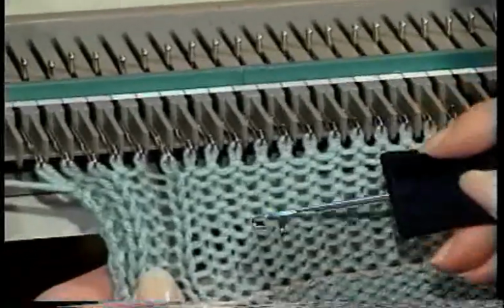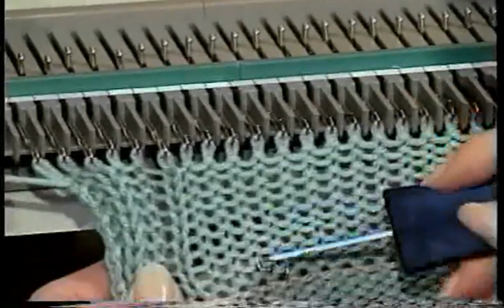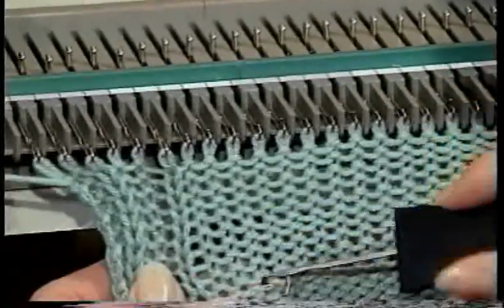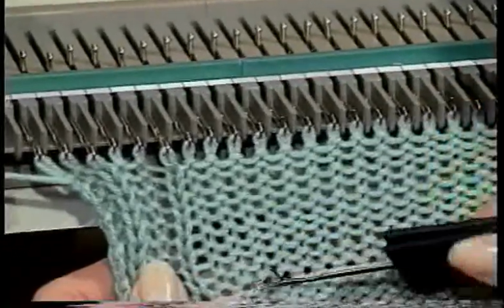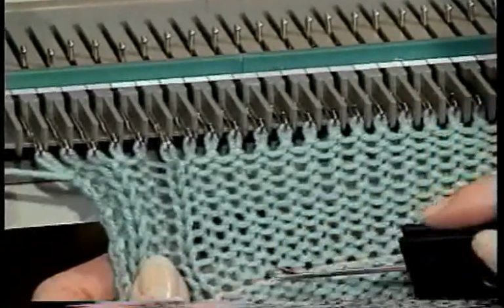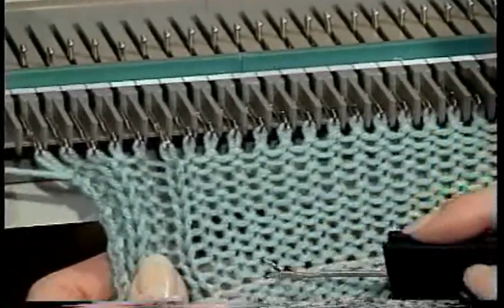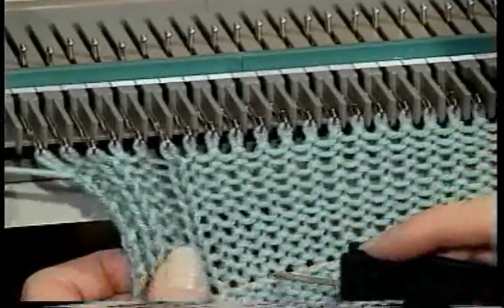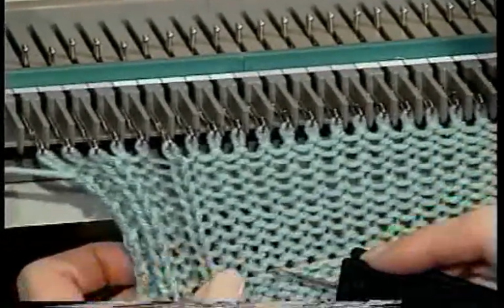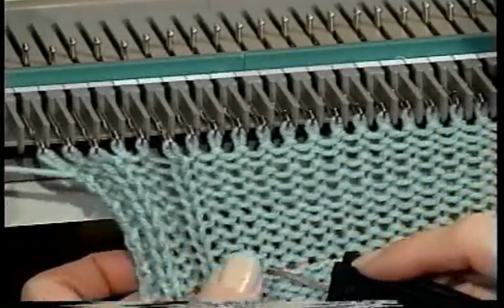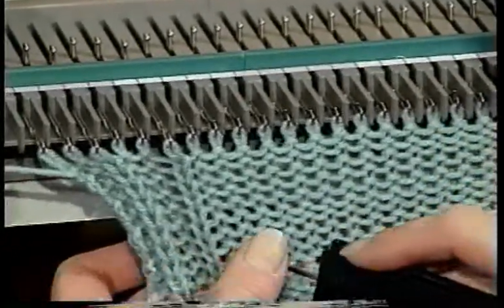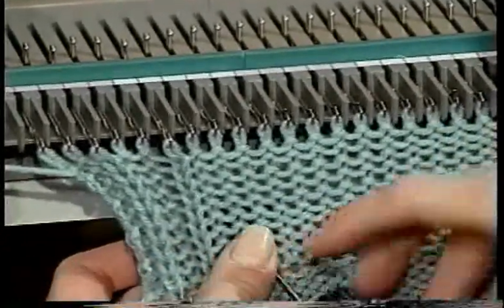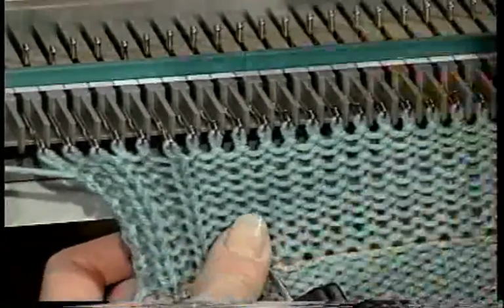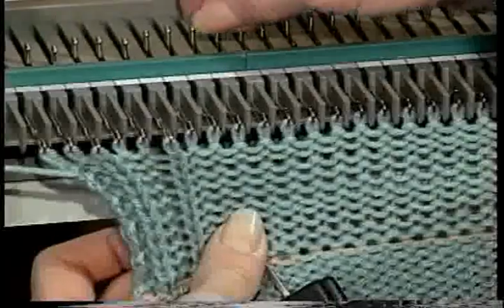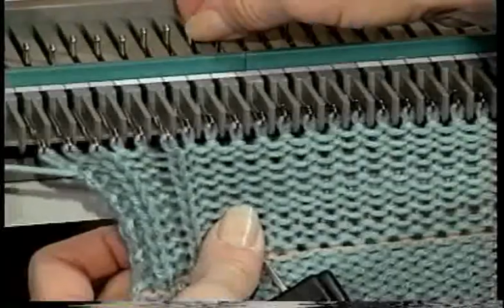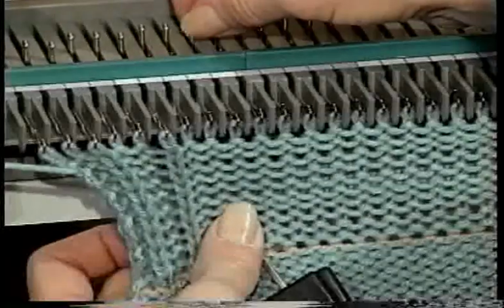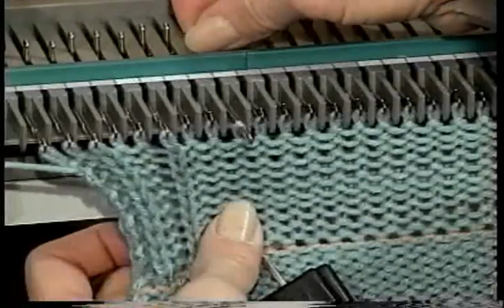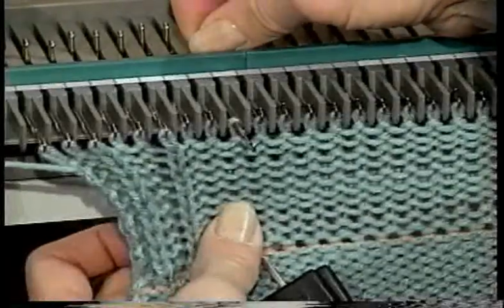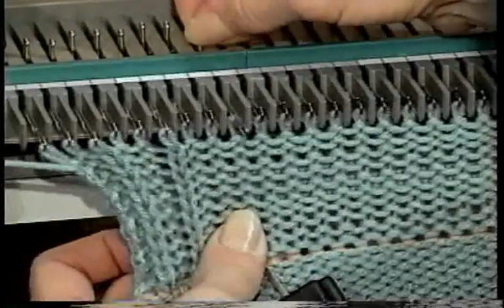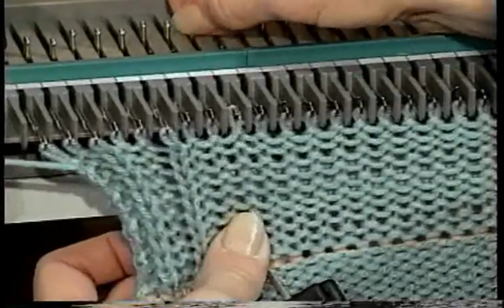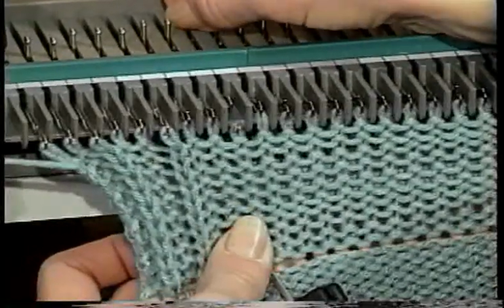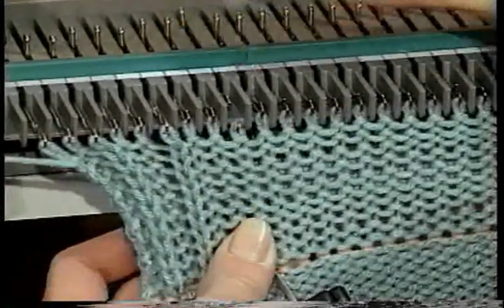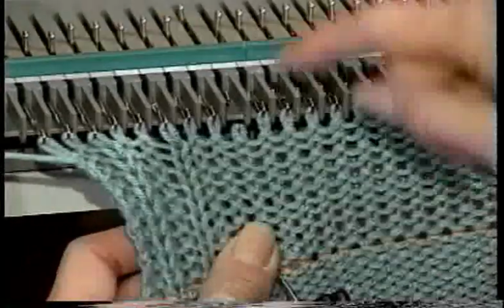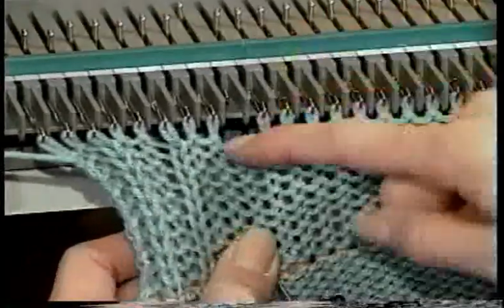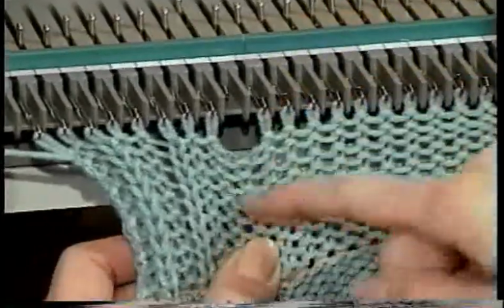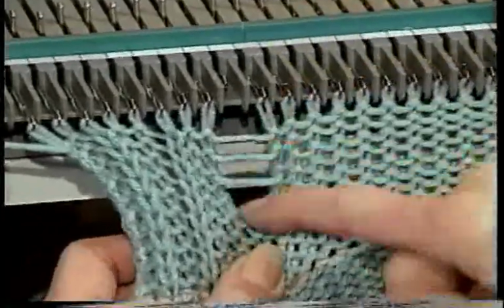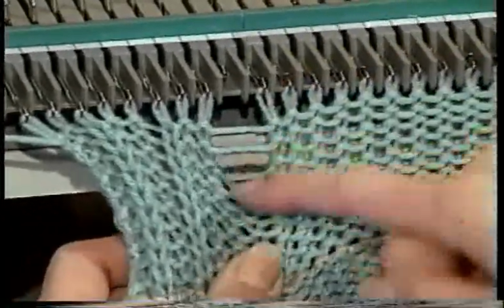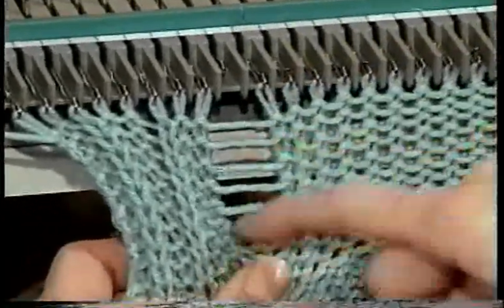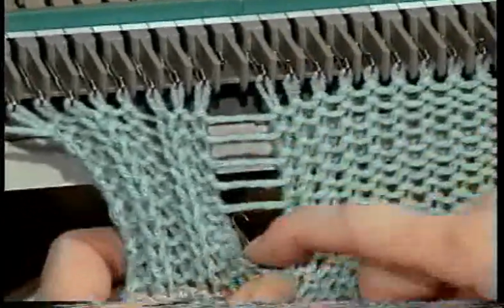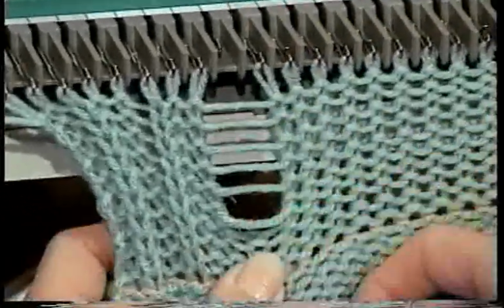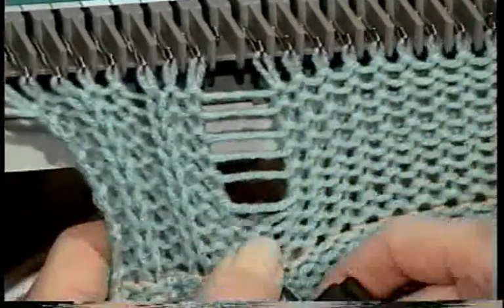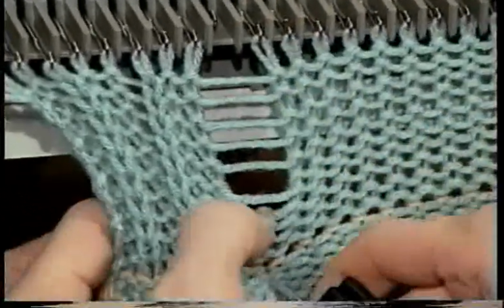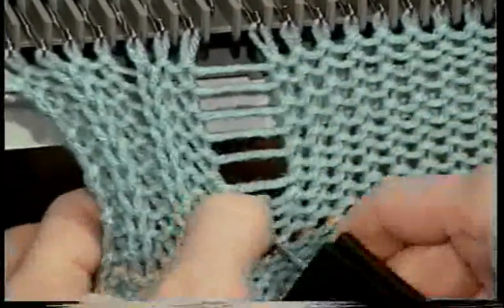Skip the next two stitches and repeat by inserting the latch tool, releasing the stitch, unraveling it to the latch tool and latching it back up.